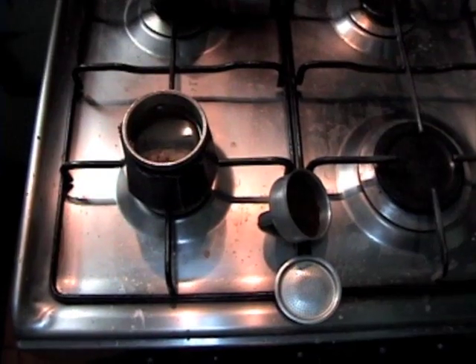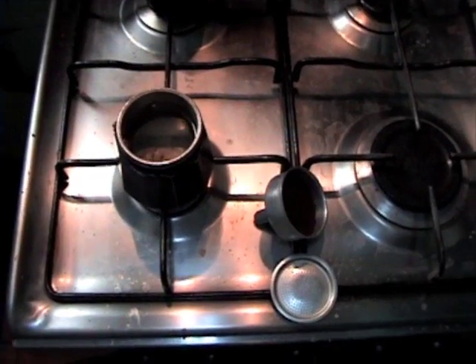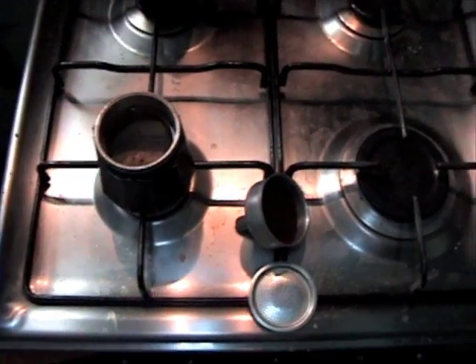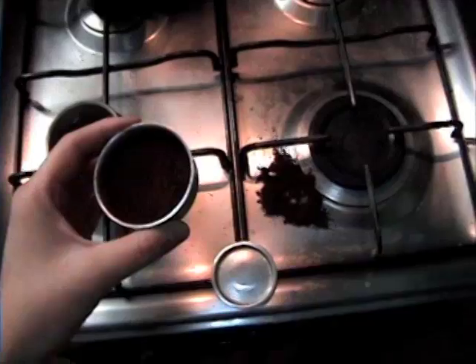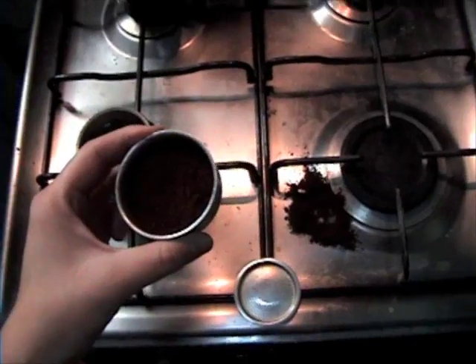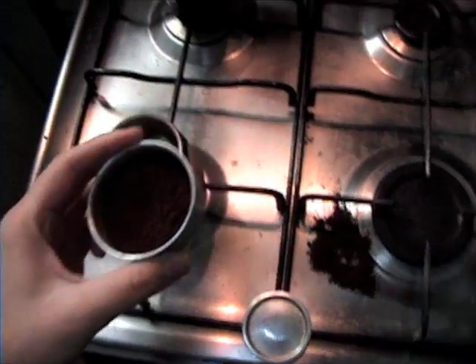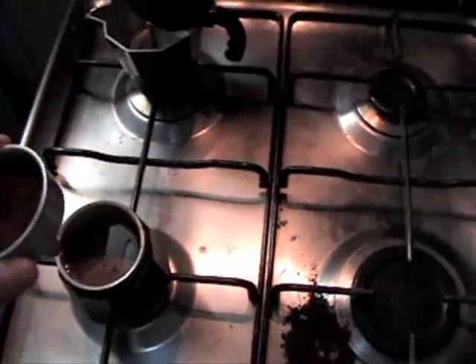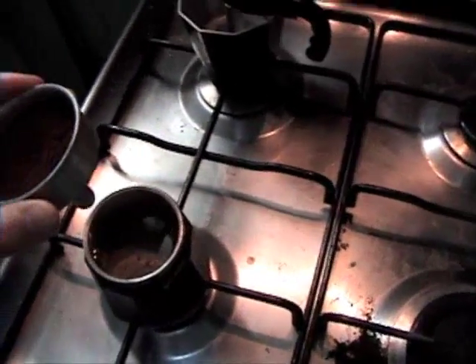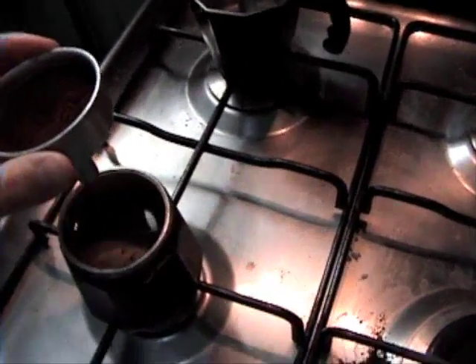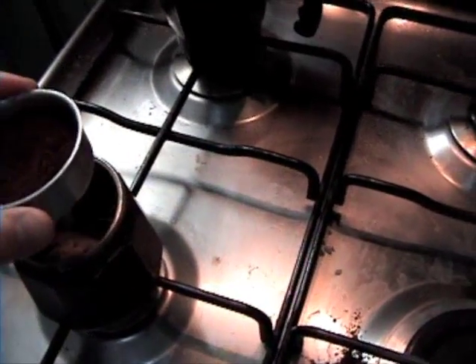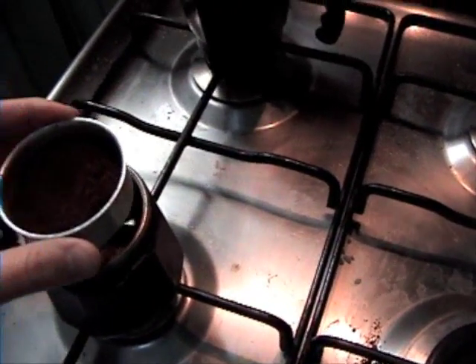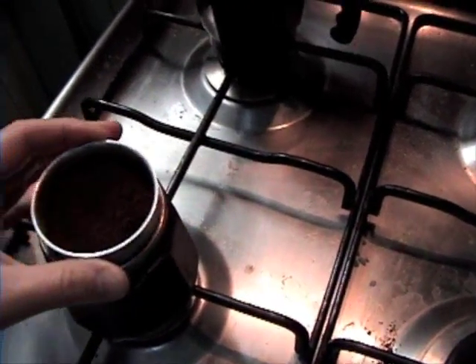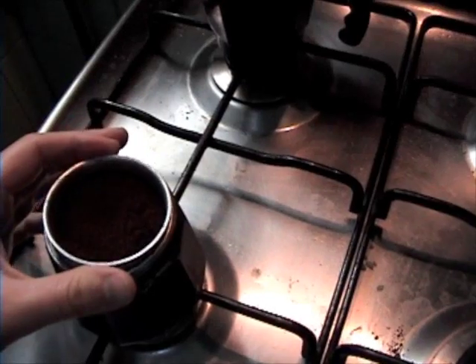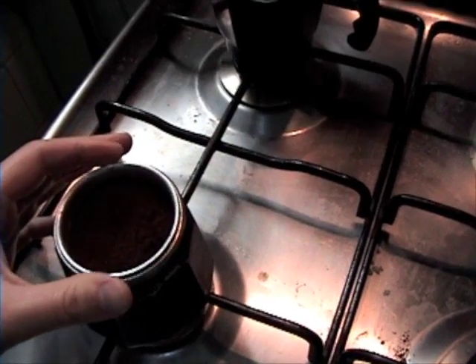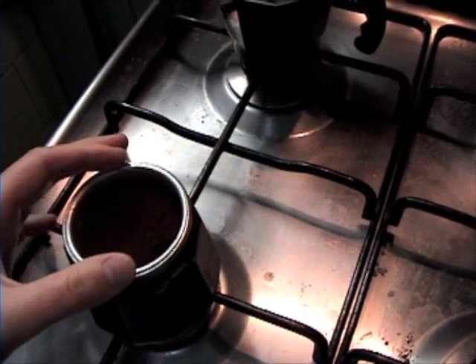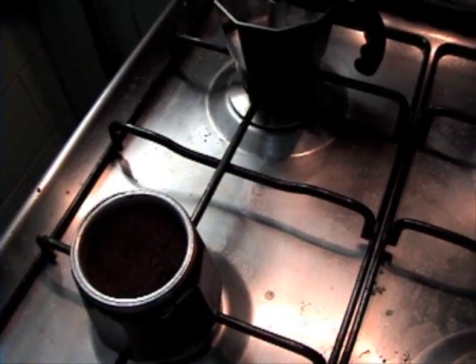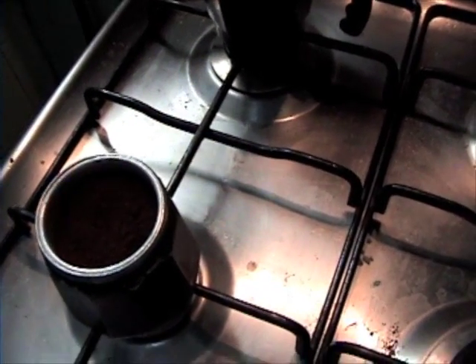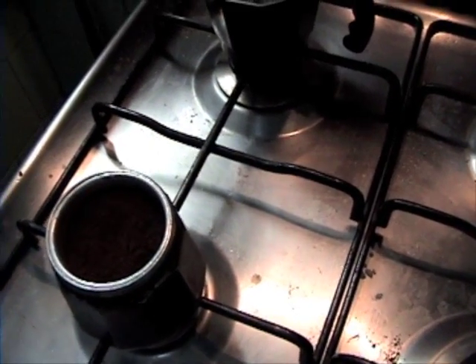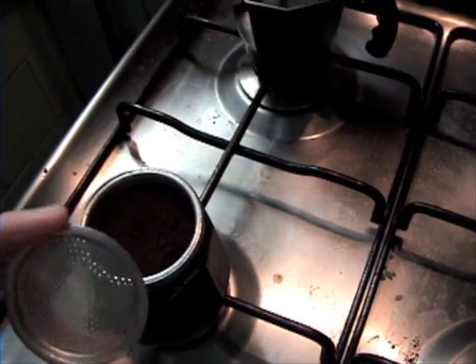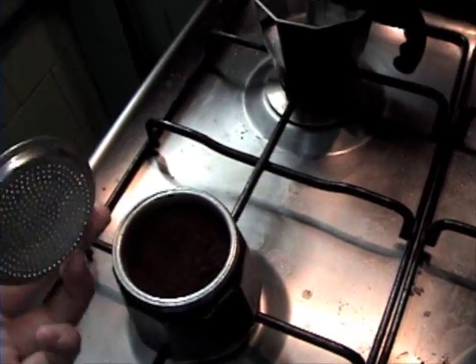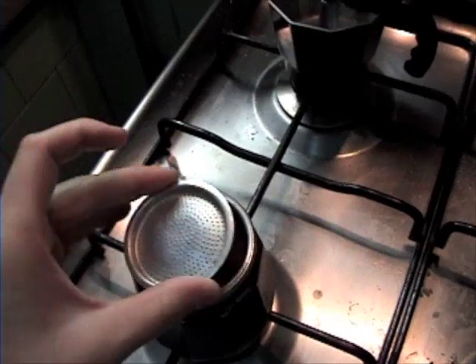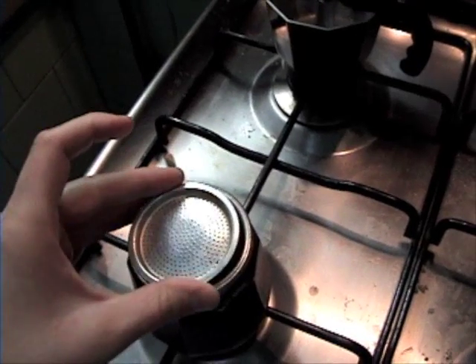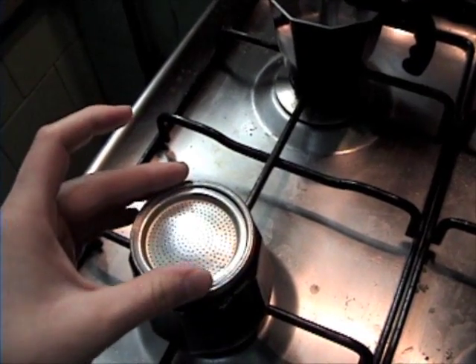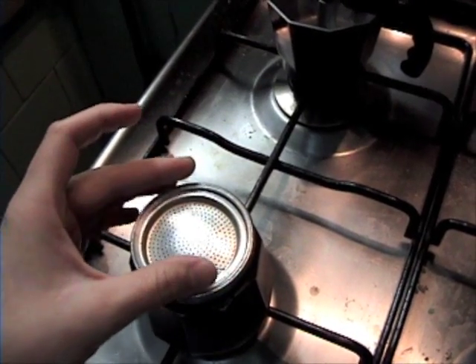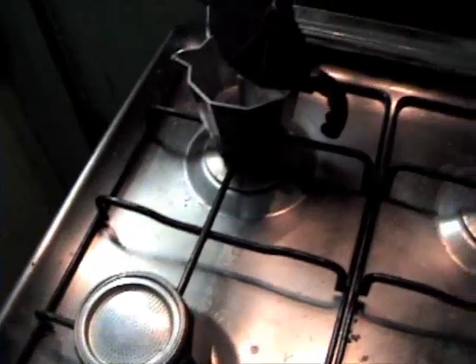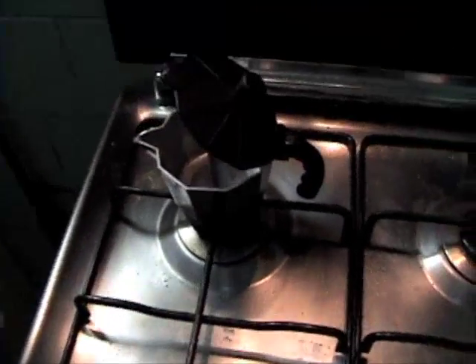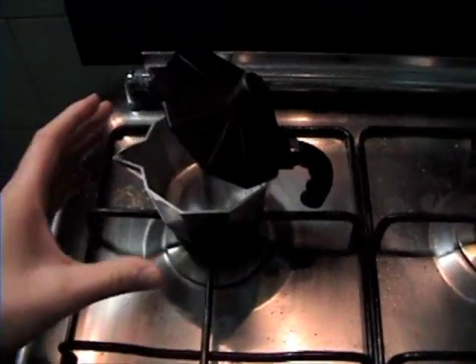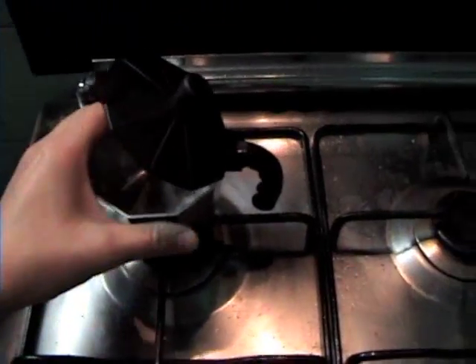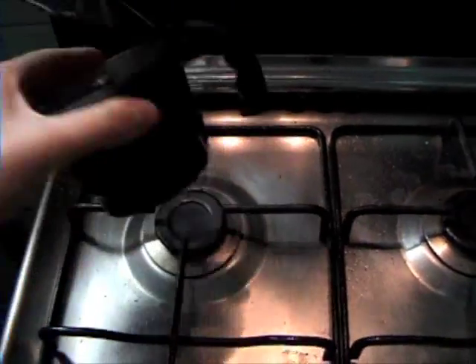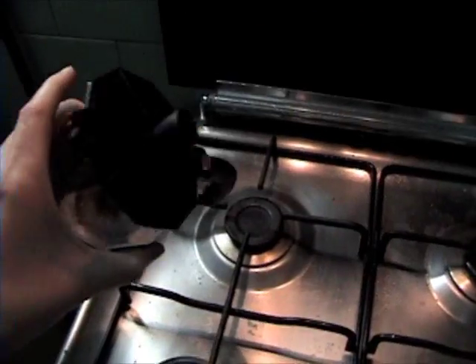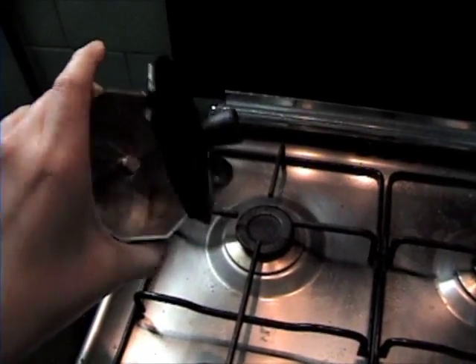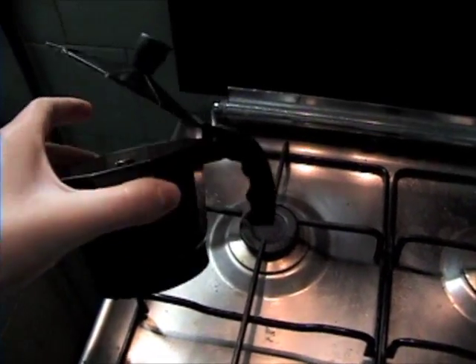So now to put it all together. We take the filter of coffee and put it down into the top of the base of the moka pot. We take the cover, put that on top, and then attach the top of our moka pot.